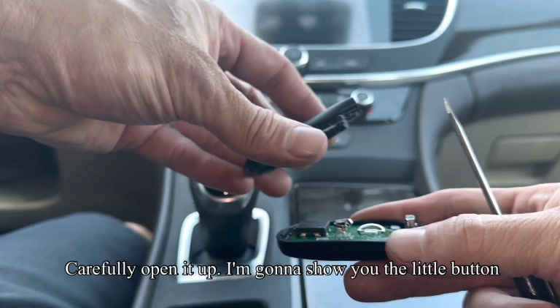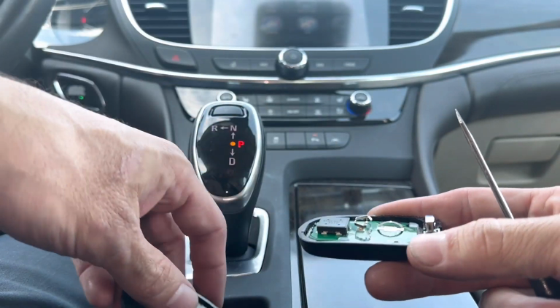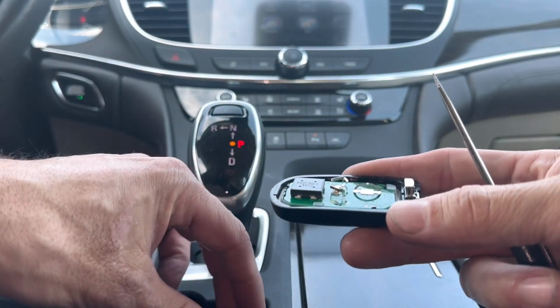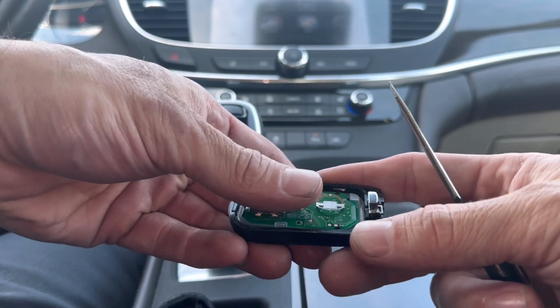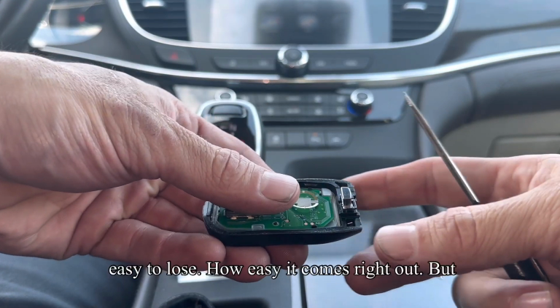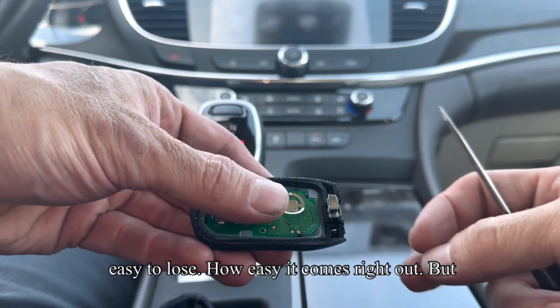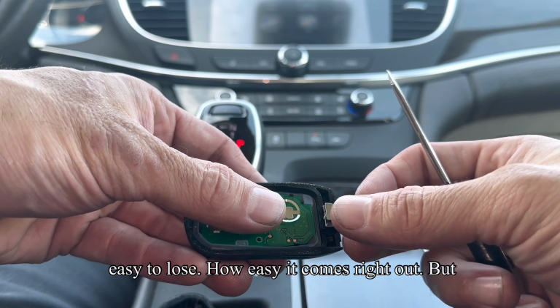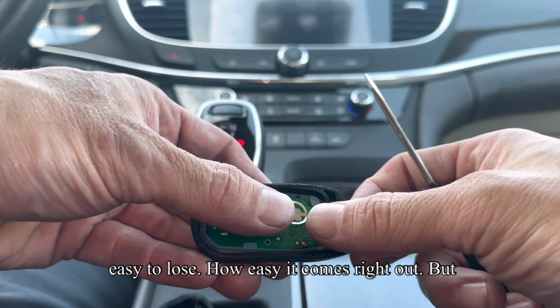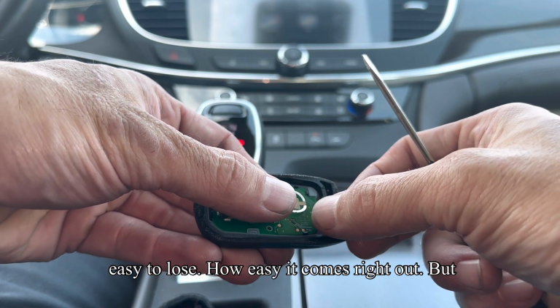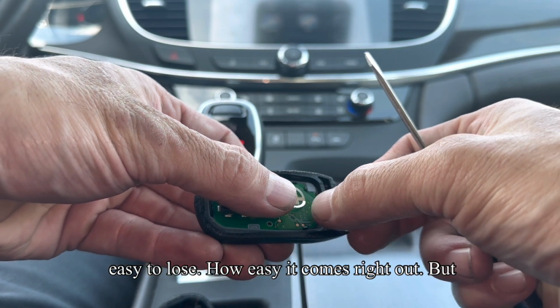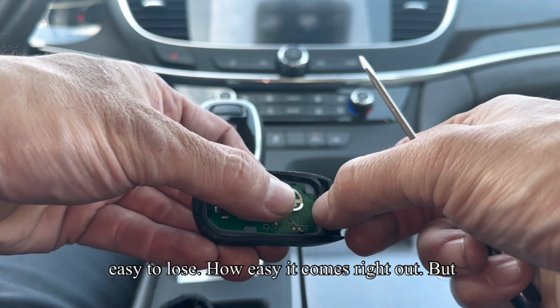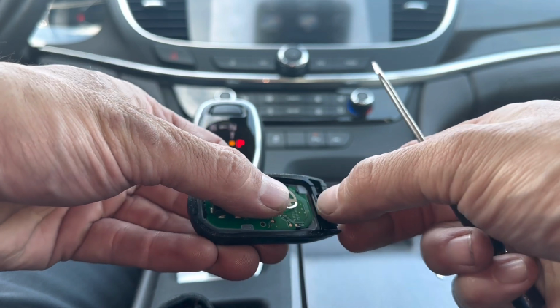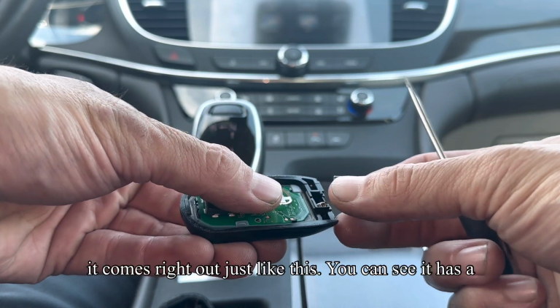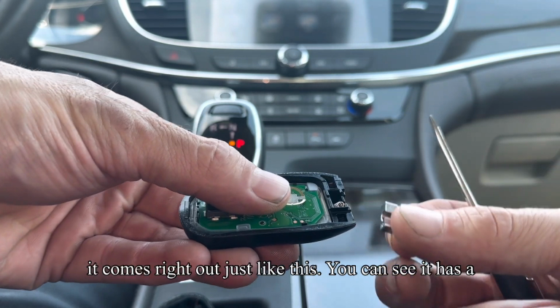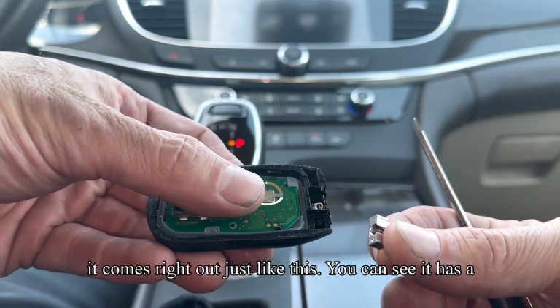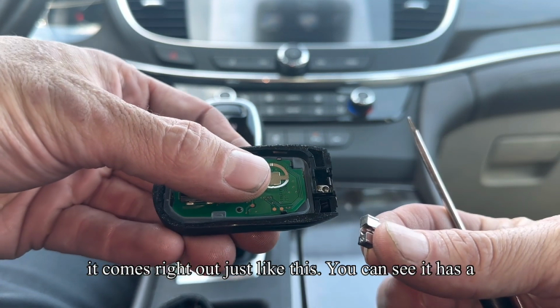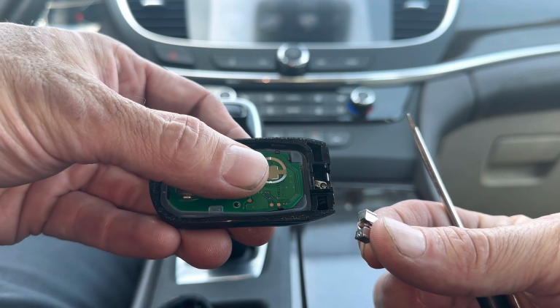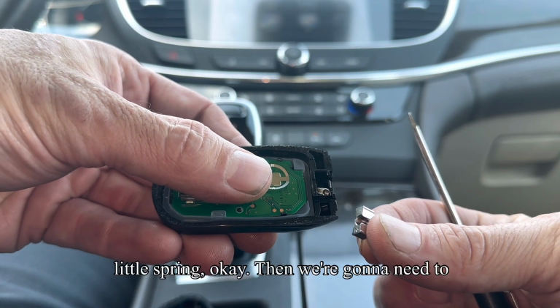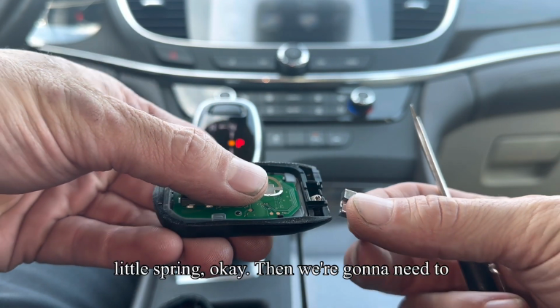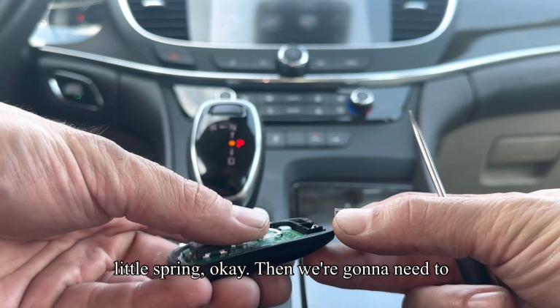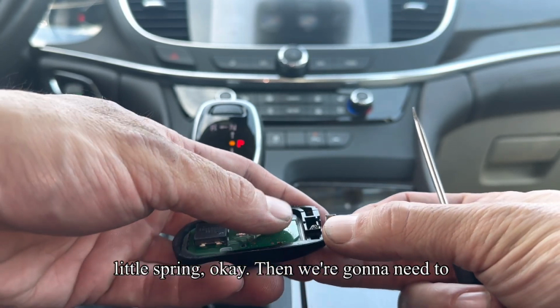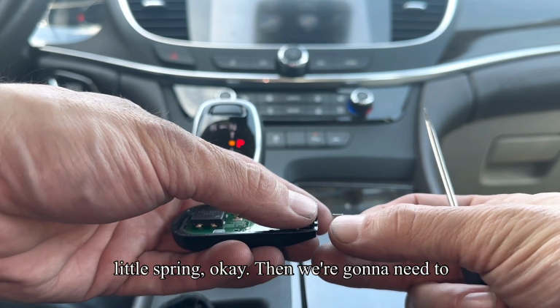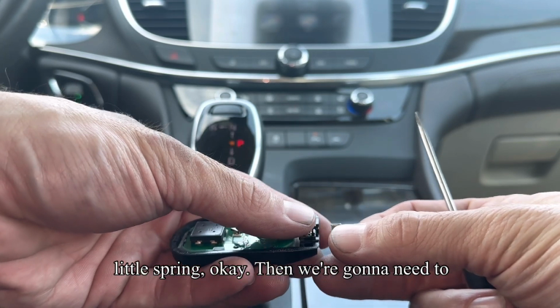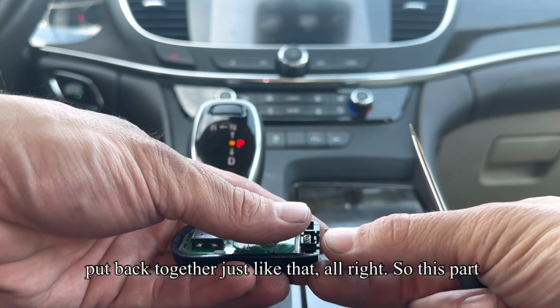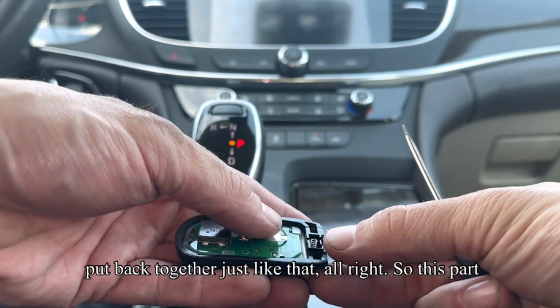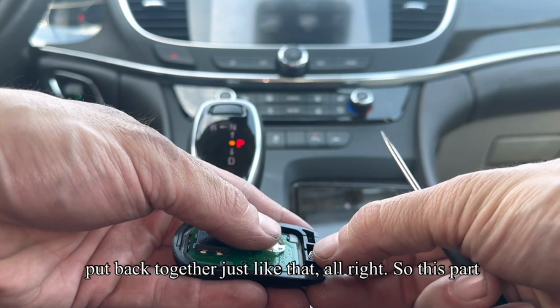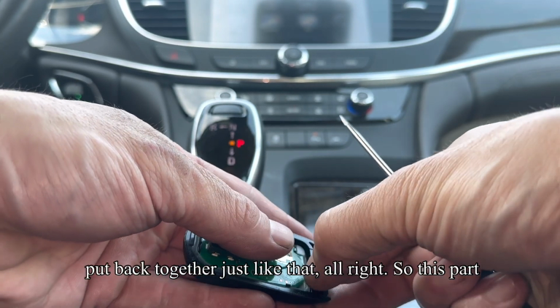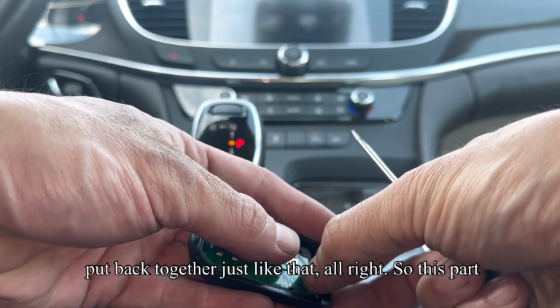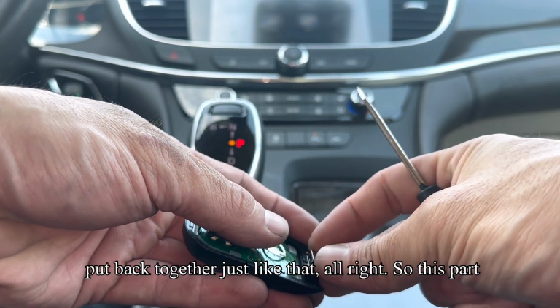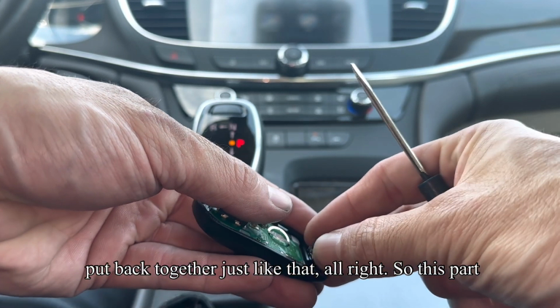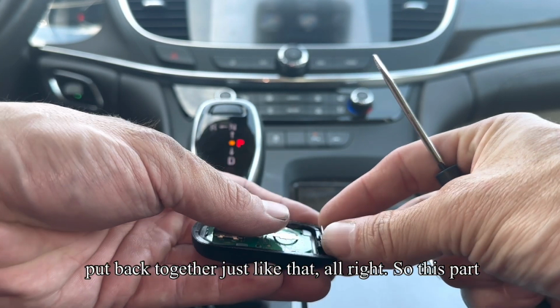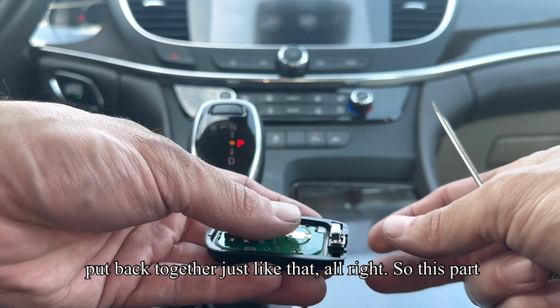I'm going to show you the little button that's easy to lose — how easy it comes right out, just like this. You can see it has a little spring. And we're going to need to put it back together just like that.